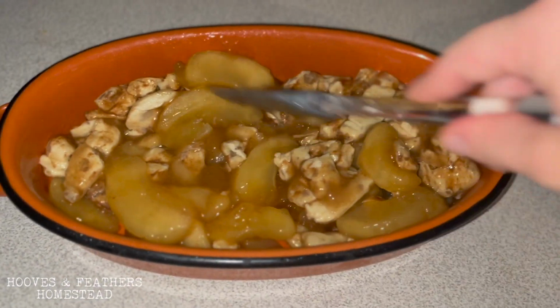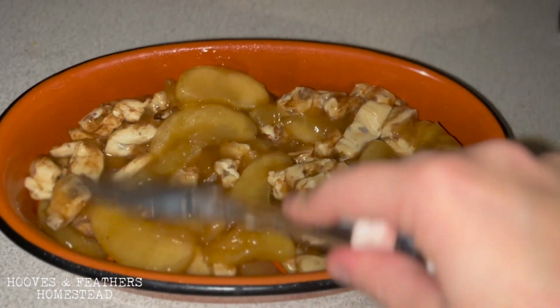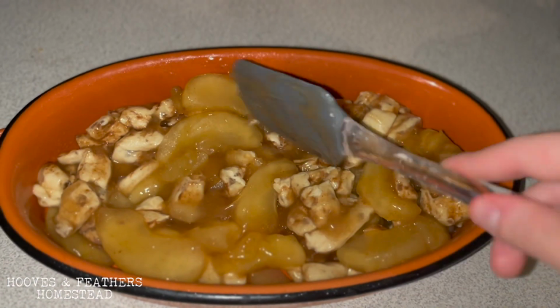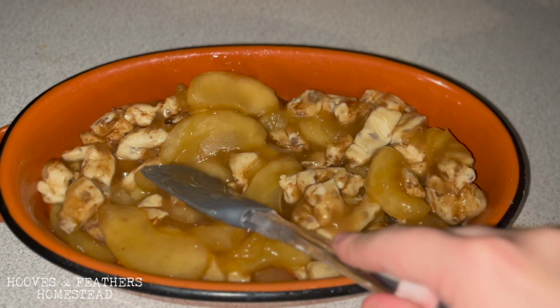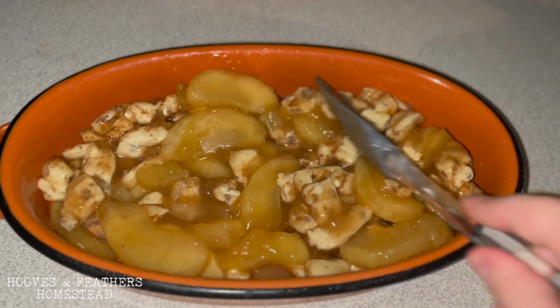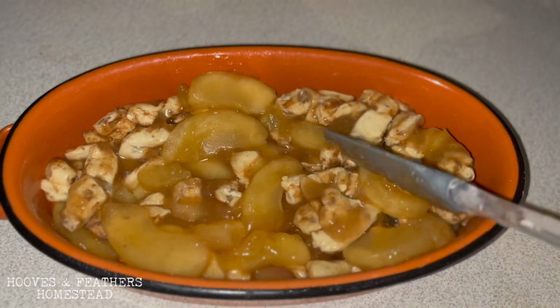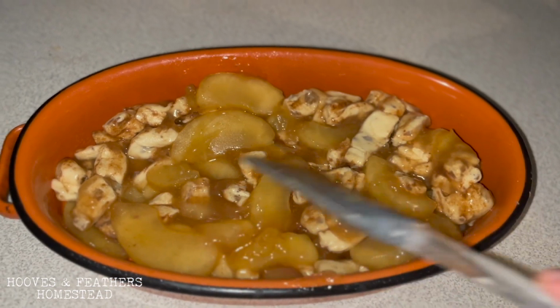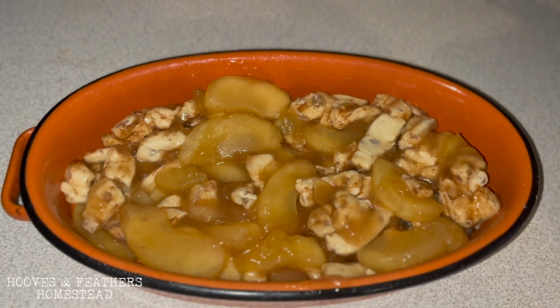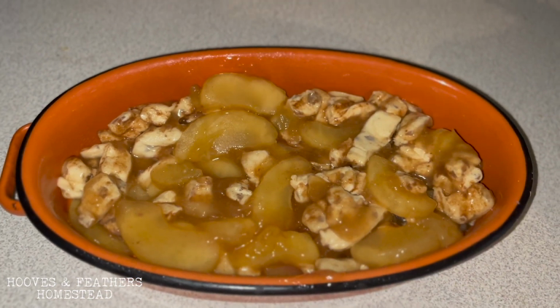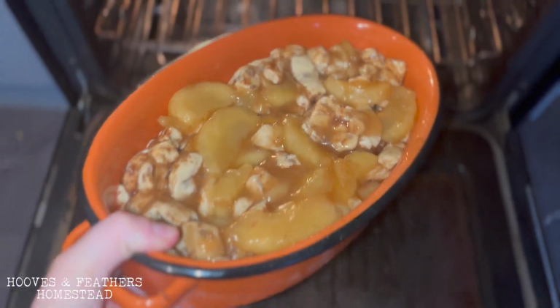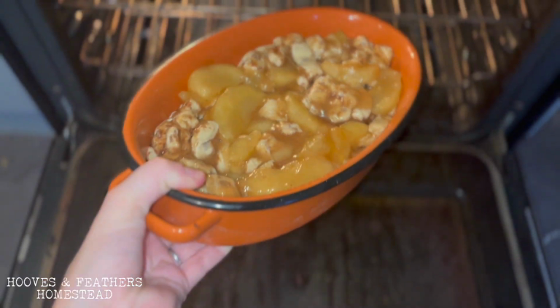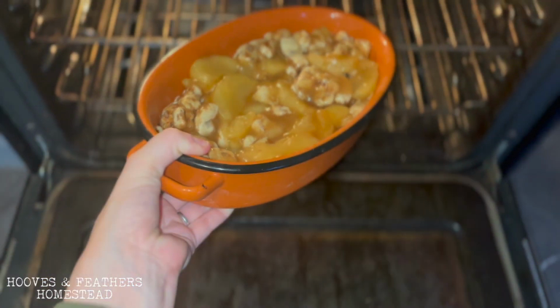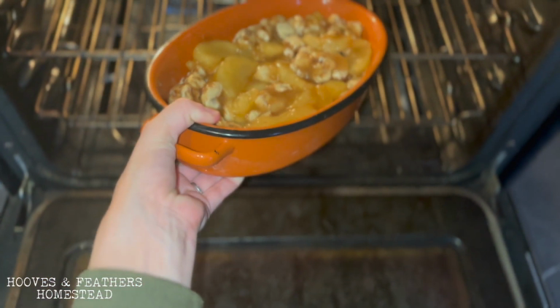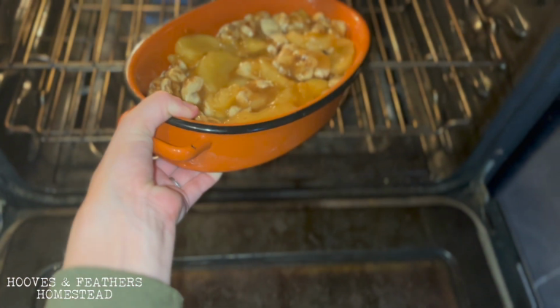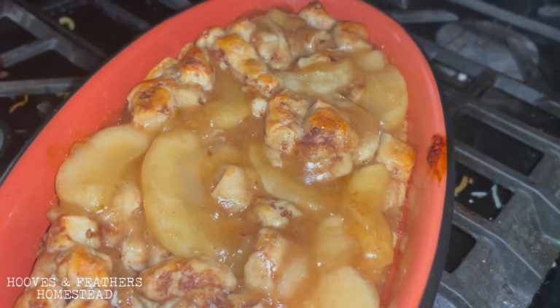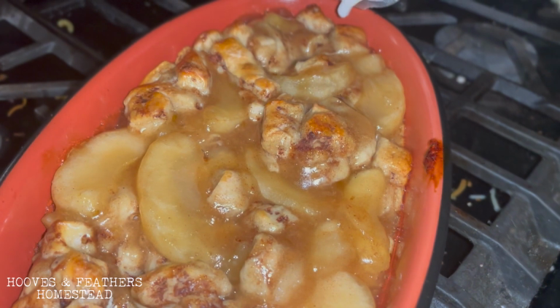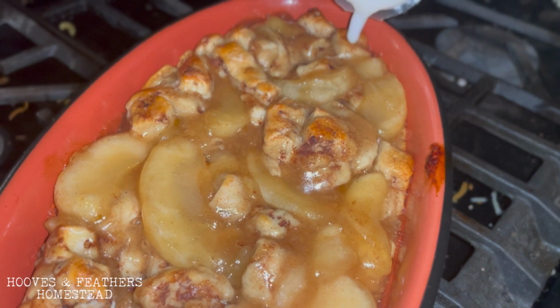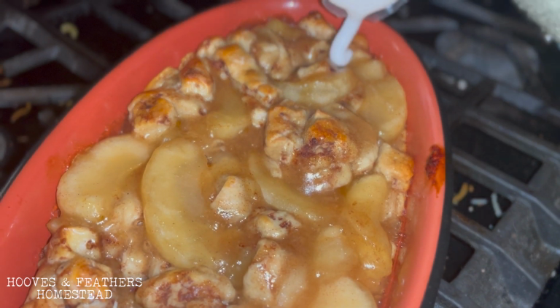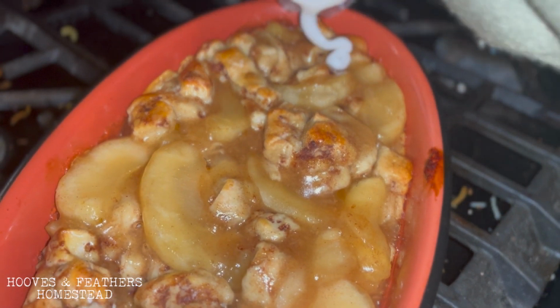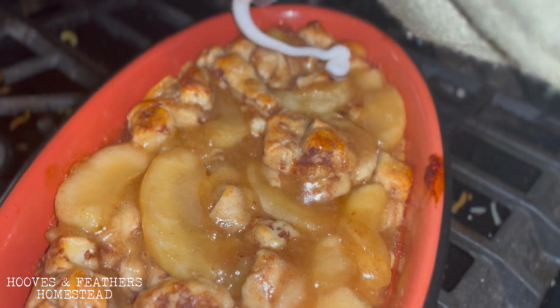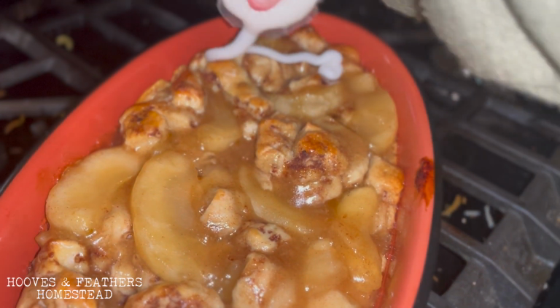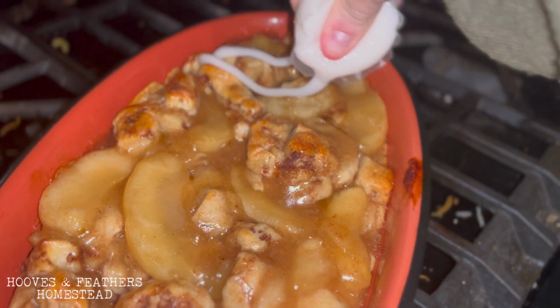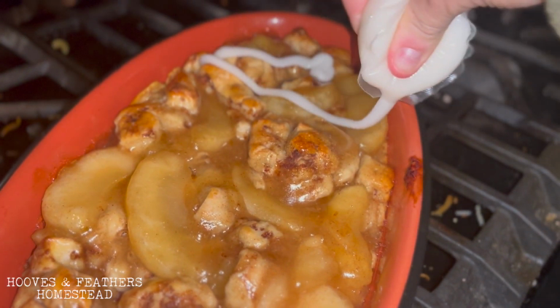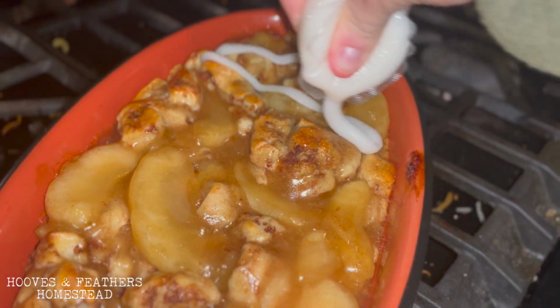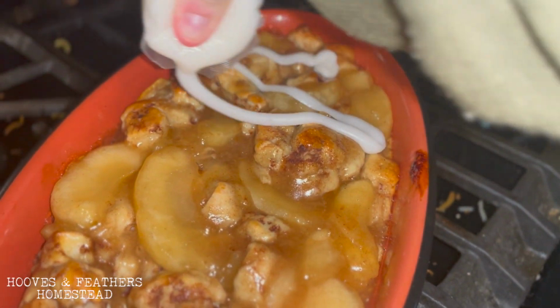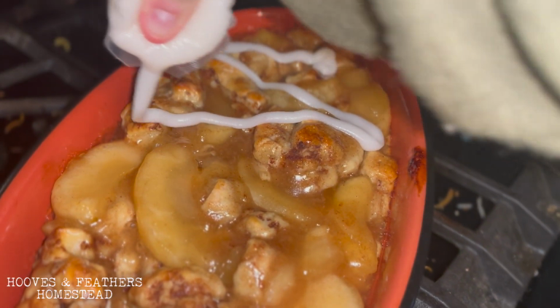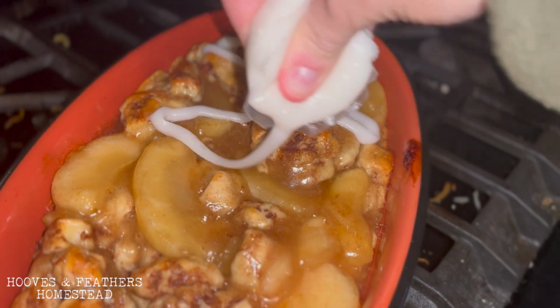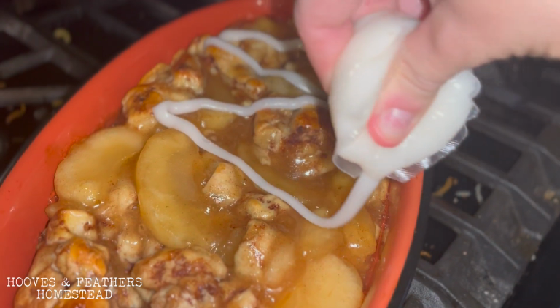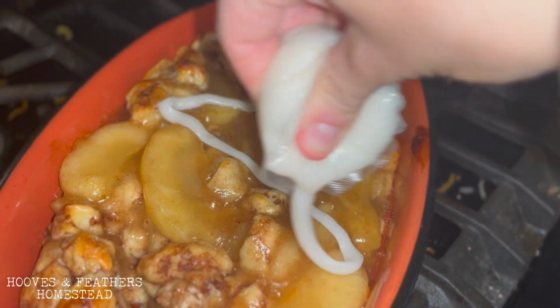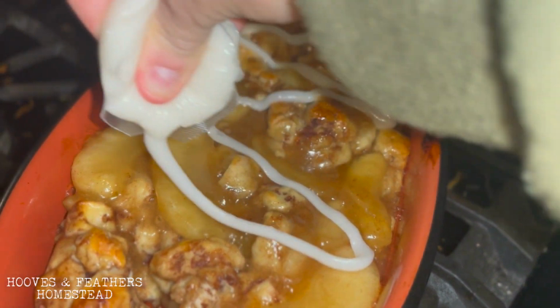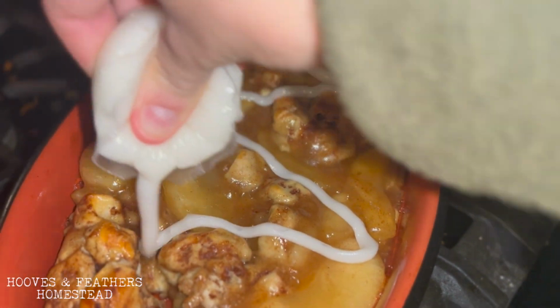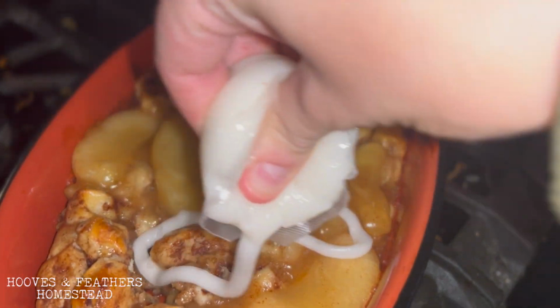Ours were to bake at 12 to 14 minutes at 400 degrees. We did have to bake it a little bit longer because of the added moisture content, but then you'll use the cinnamon roll icing to put on top of the fresh-out-of-the-oven dessert.